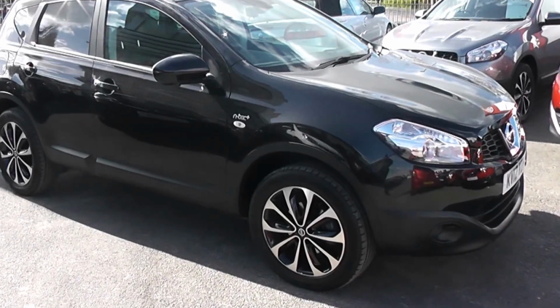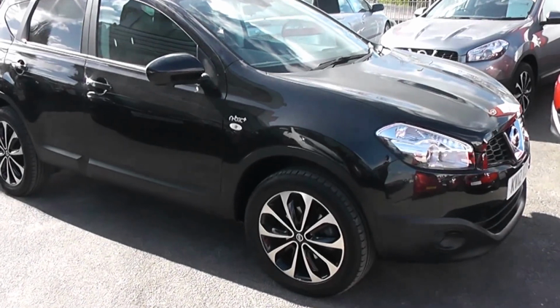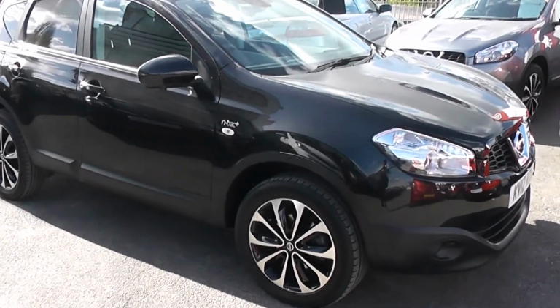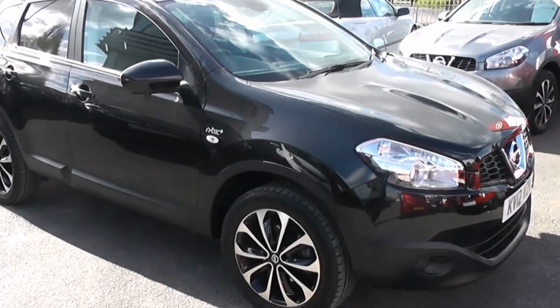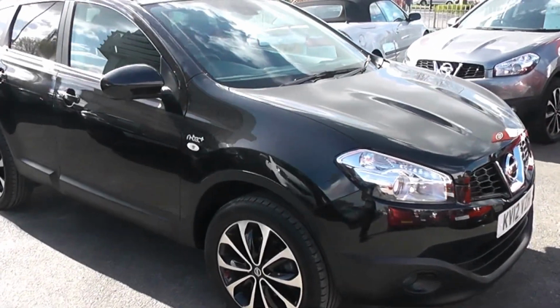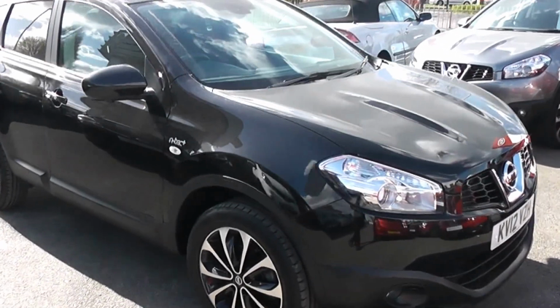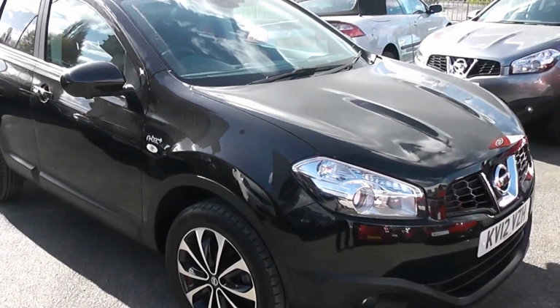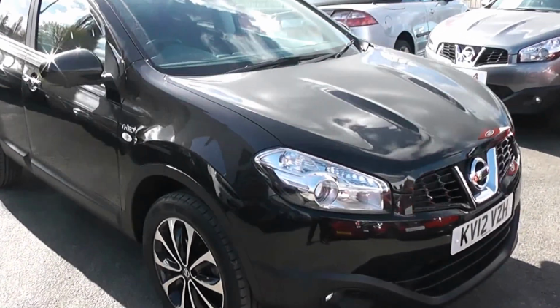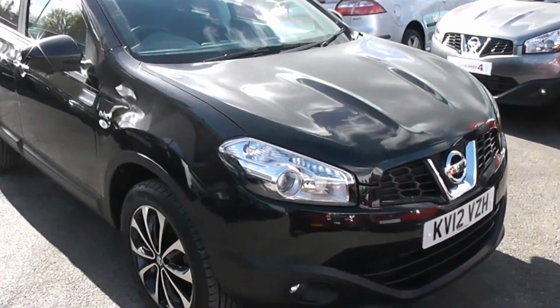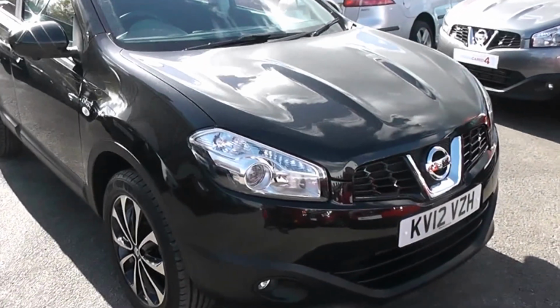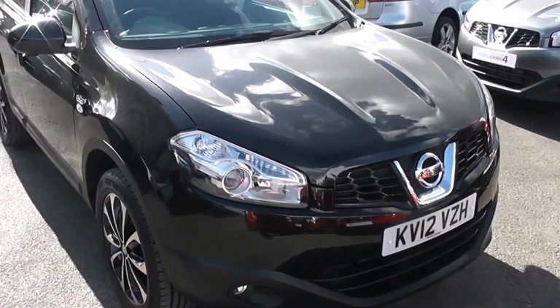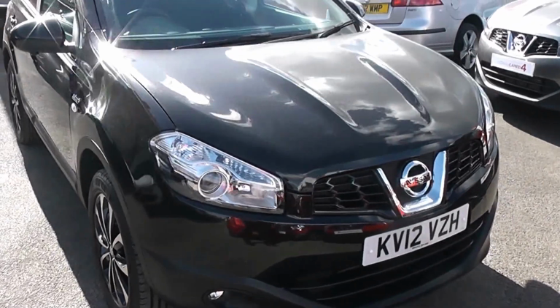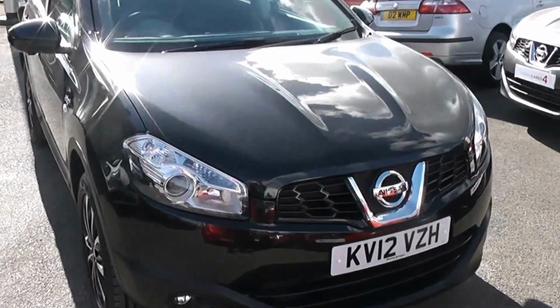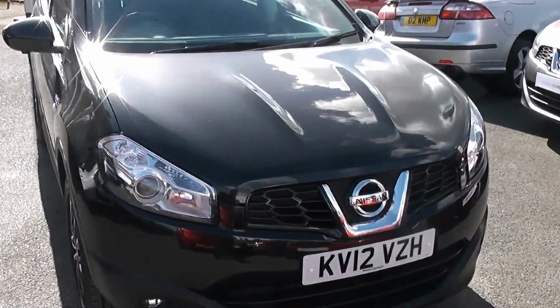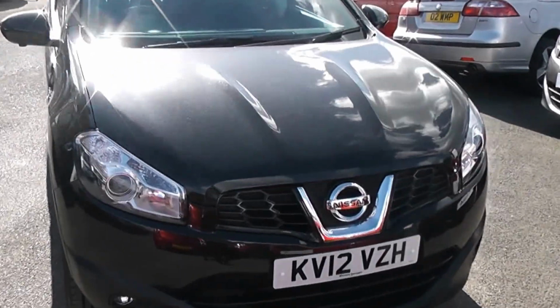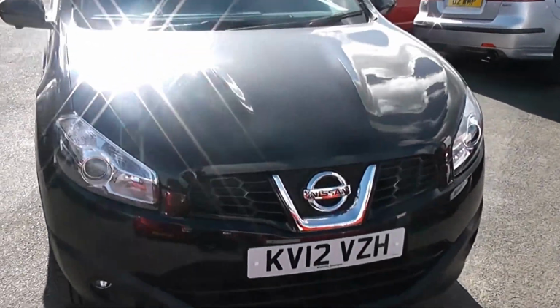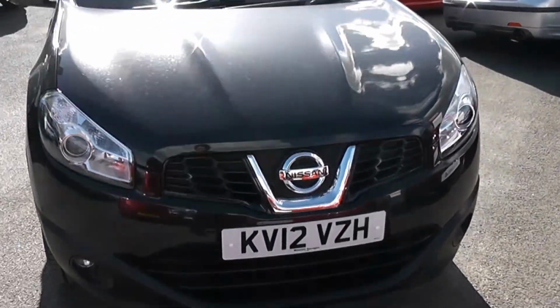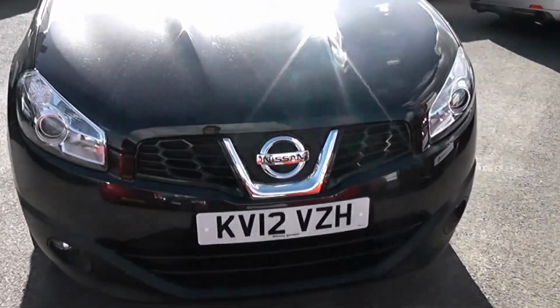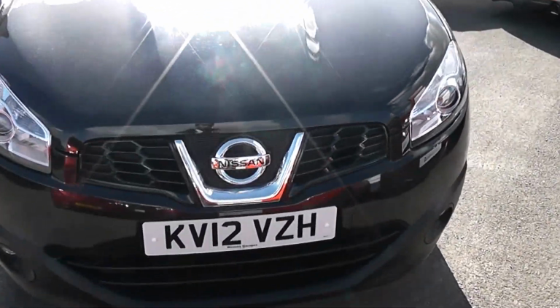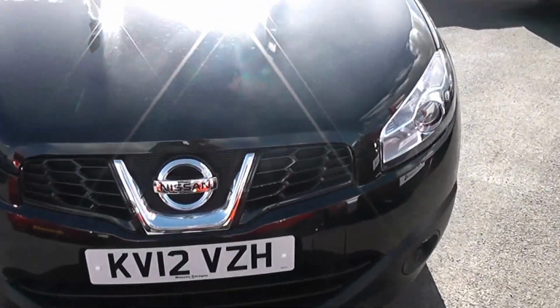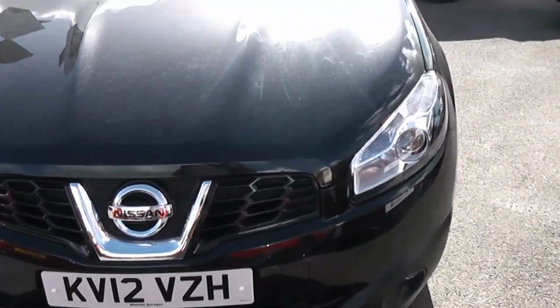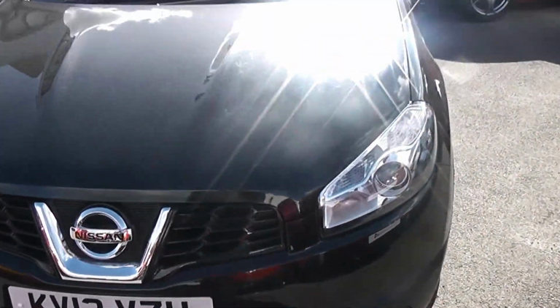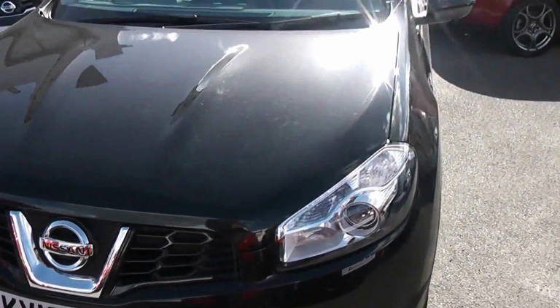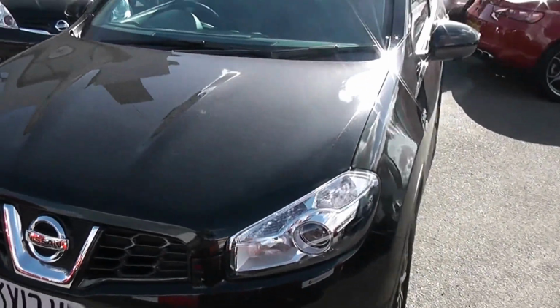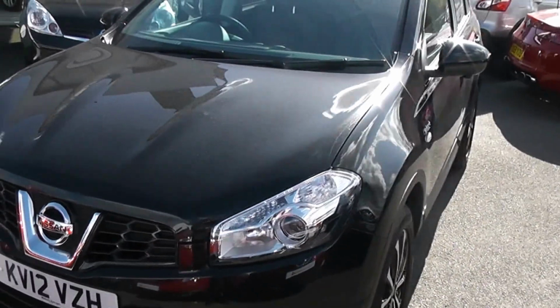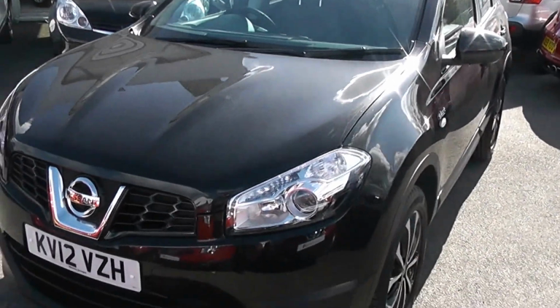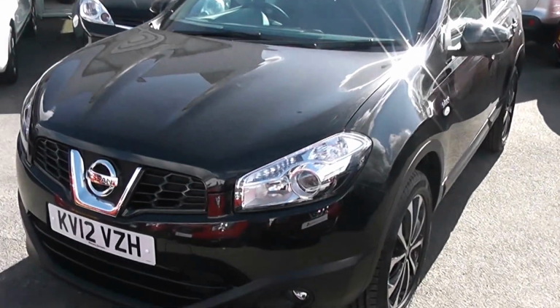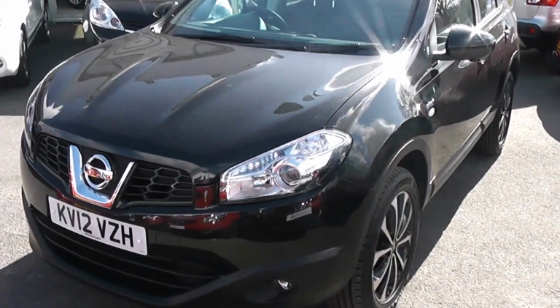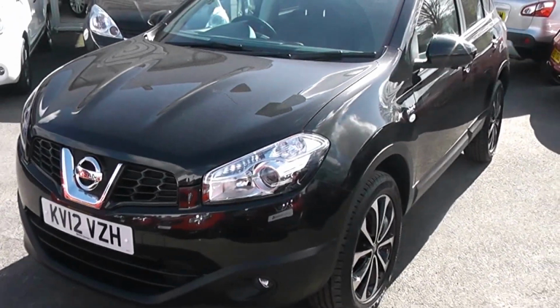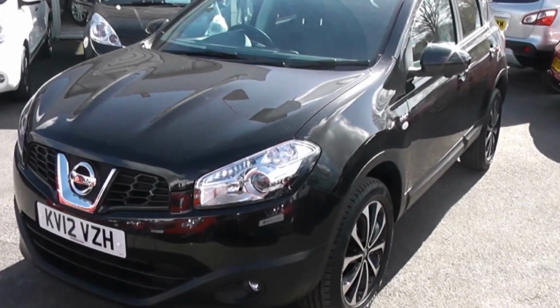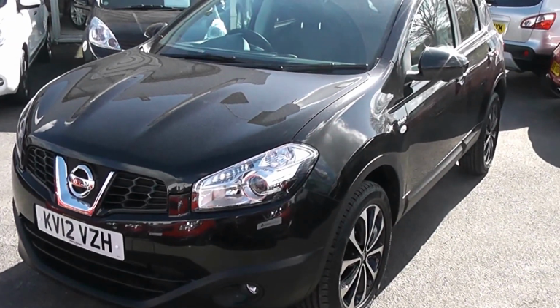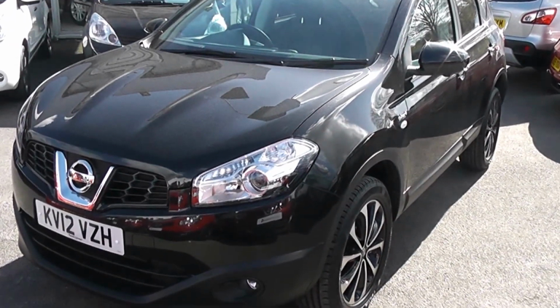Welcome to Wessett's Garage Gloucester, here today with the Nissan Qashqai N-Tec Plus. This car was registered in 2012 and it's fitted with a 1.5 diesel engine with a 6-speed manual gearbox.